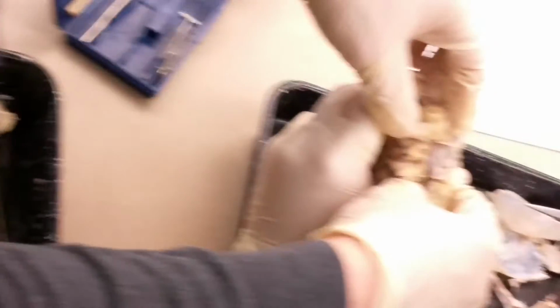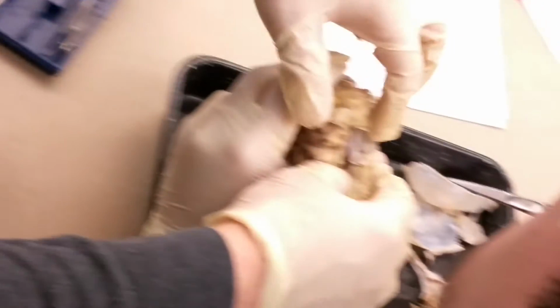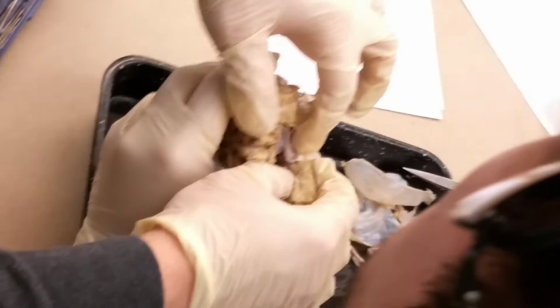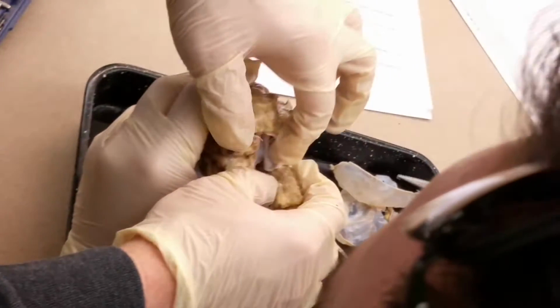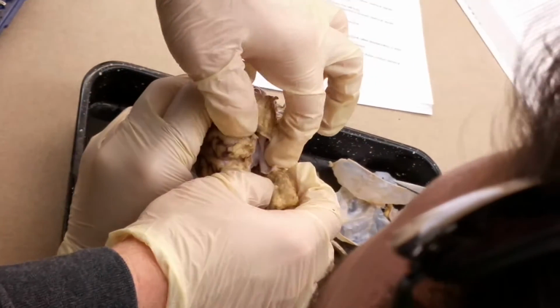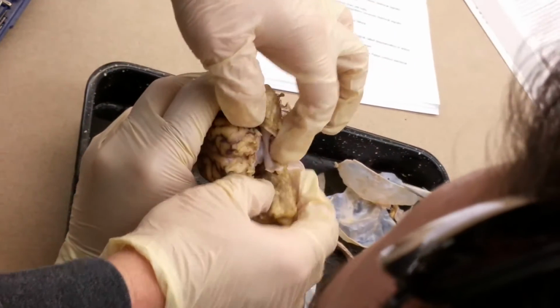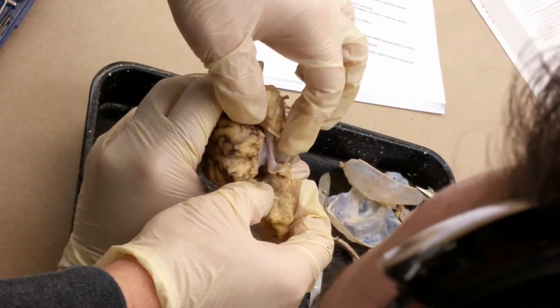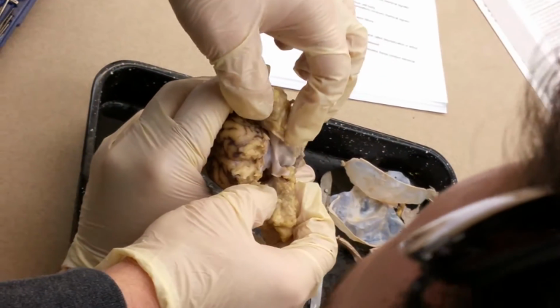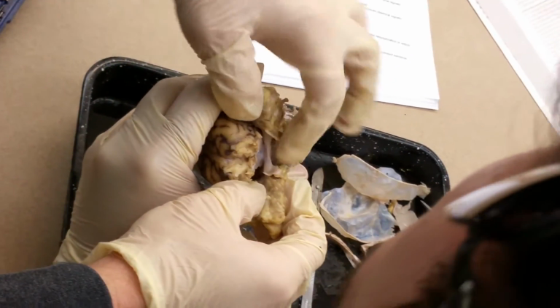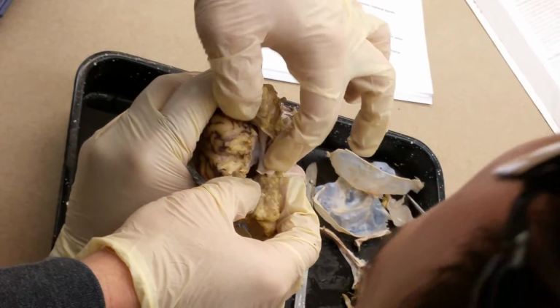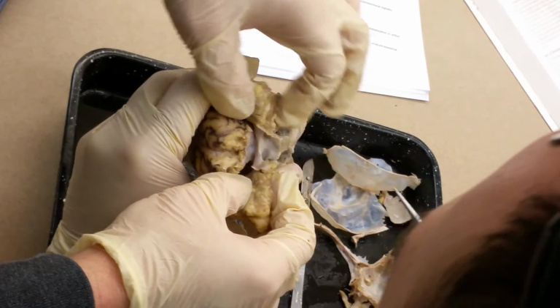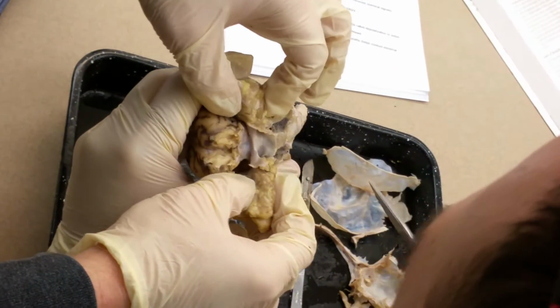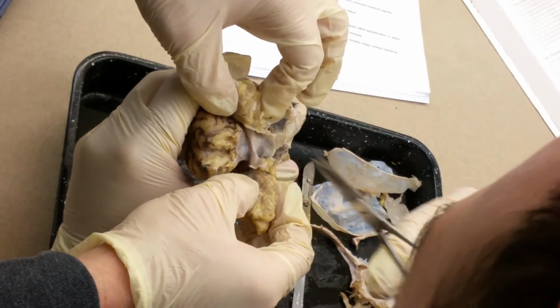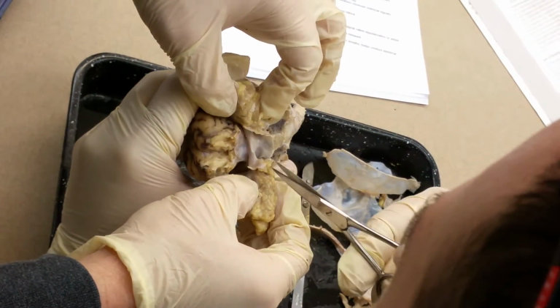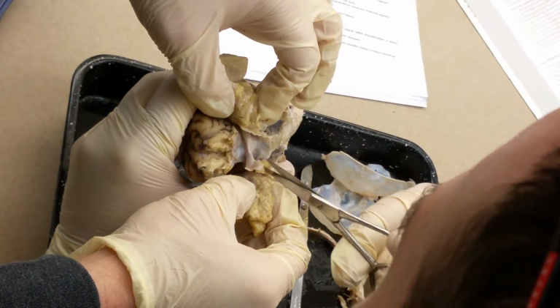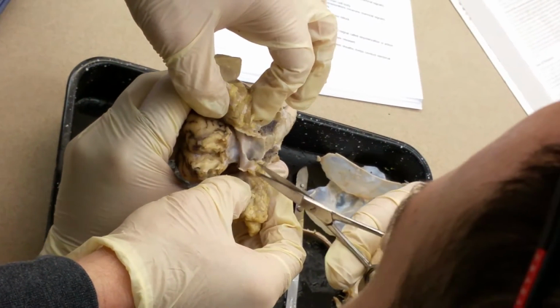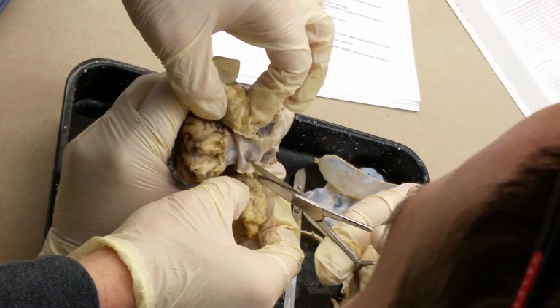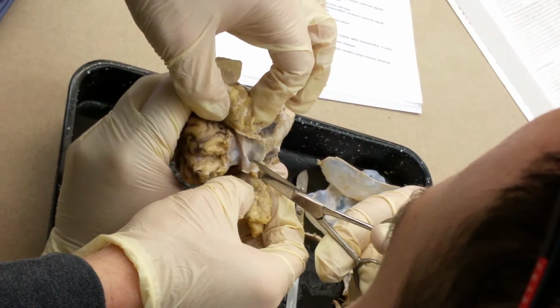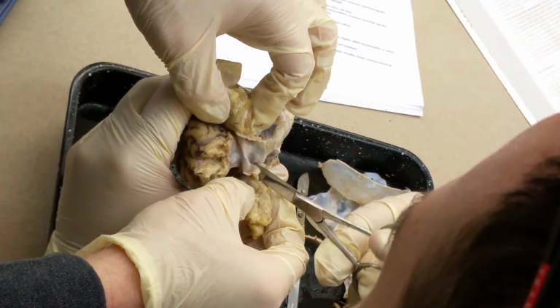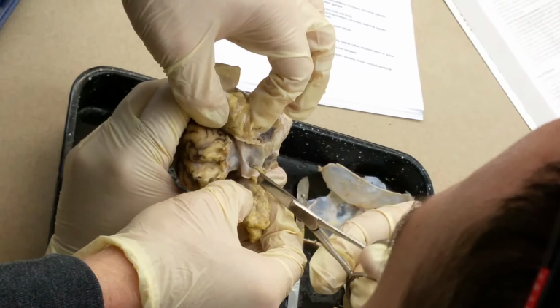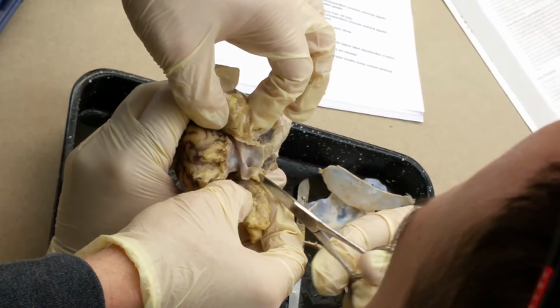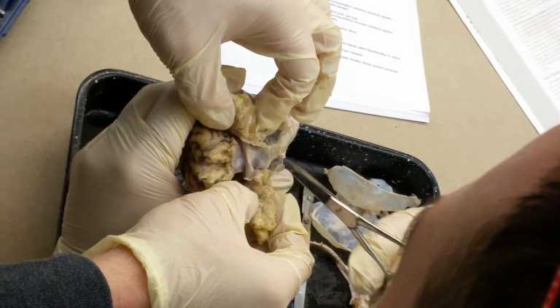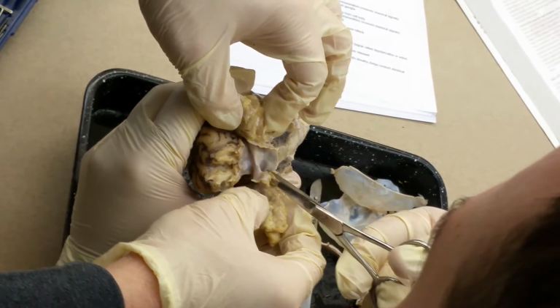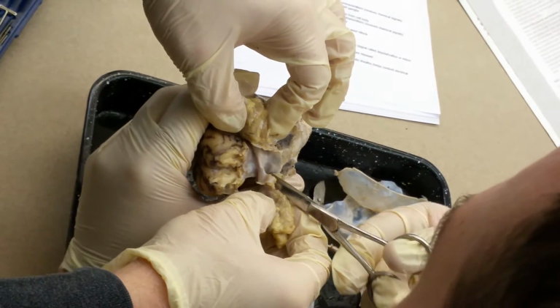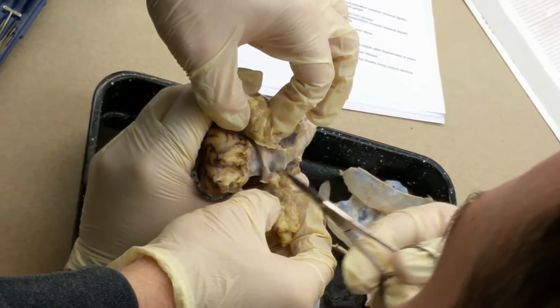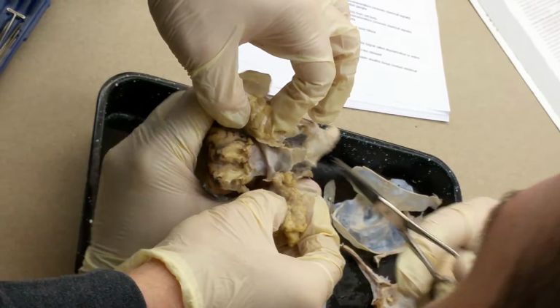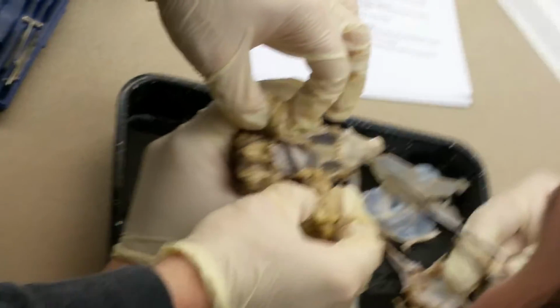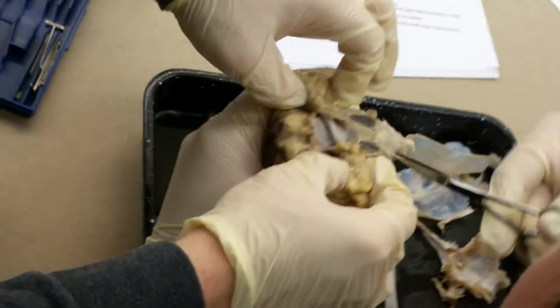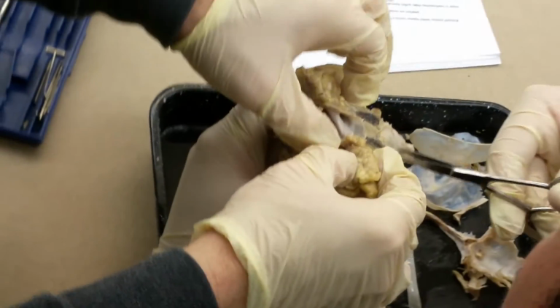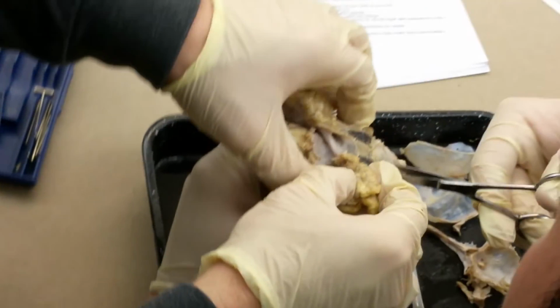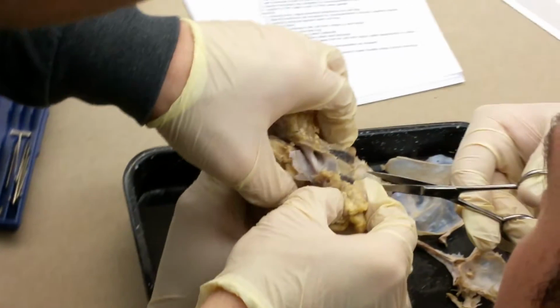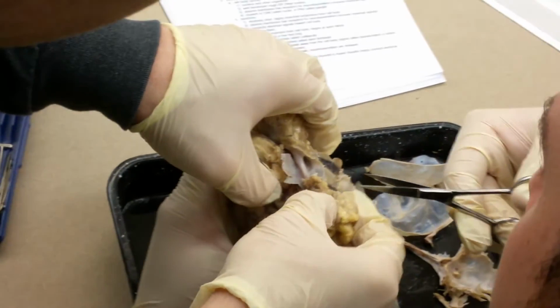That's the optic nerve there. You can go ahead and separate that there, and then take the rest of this off.